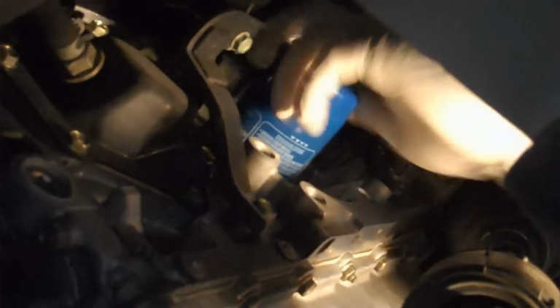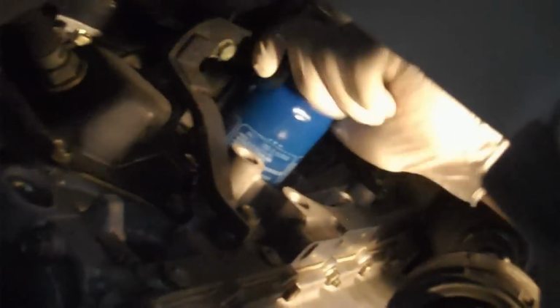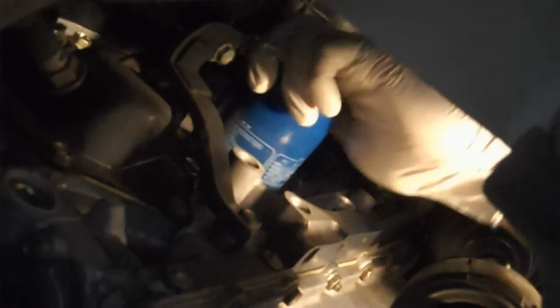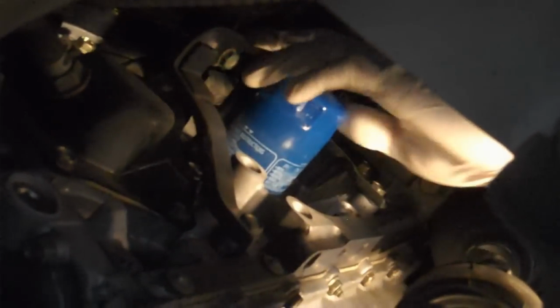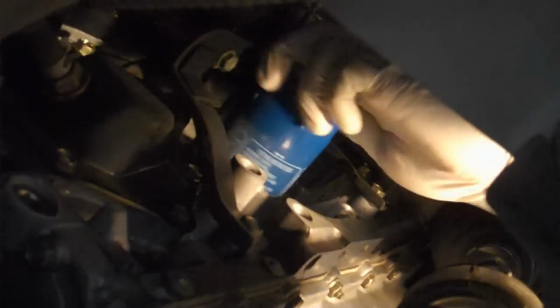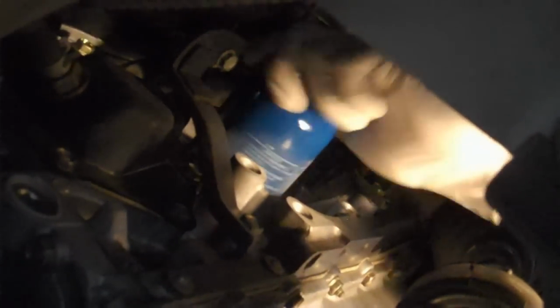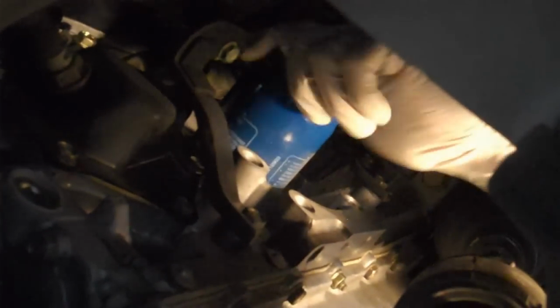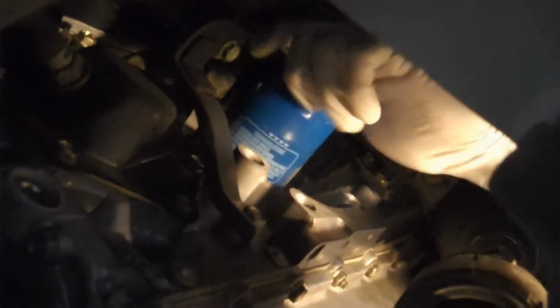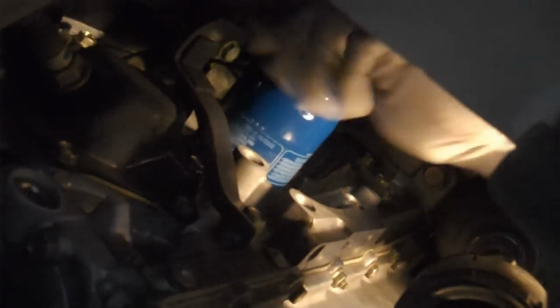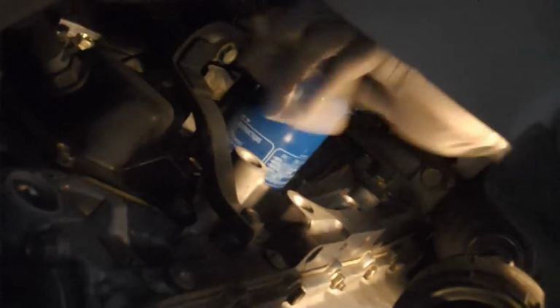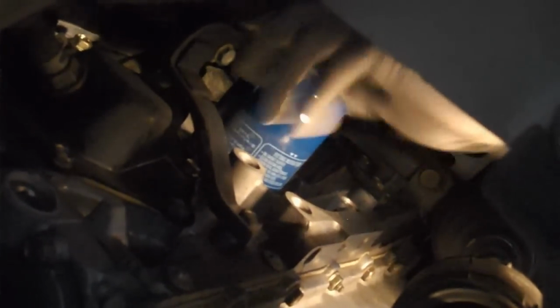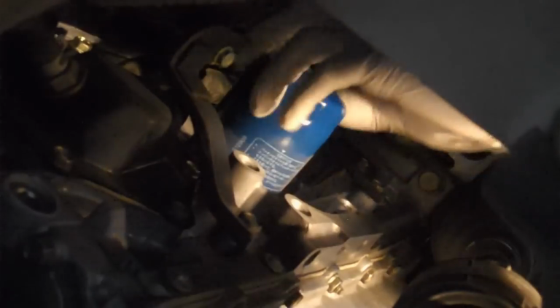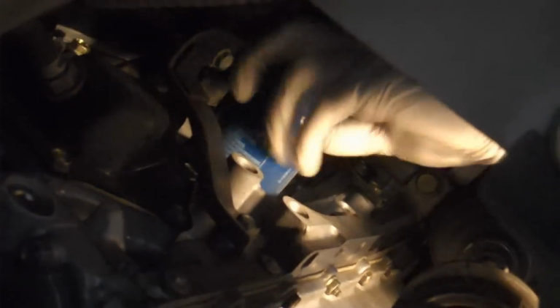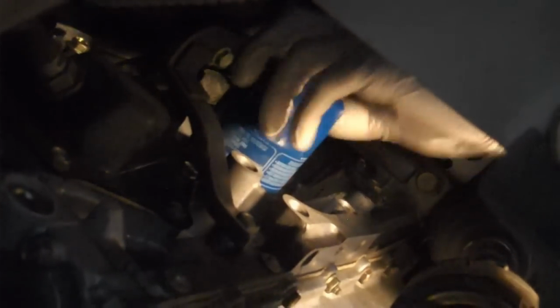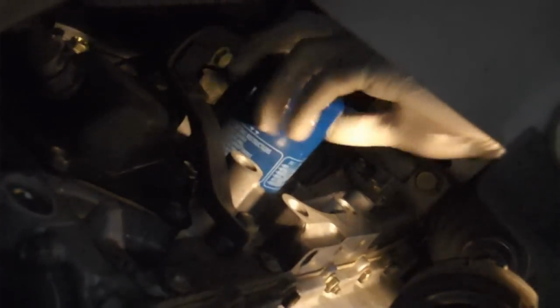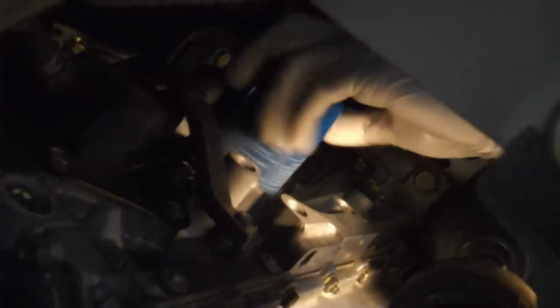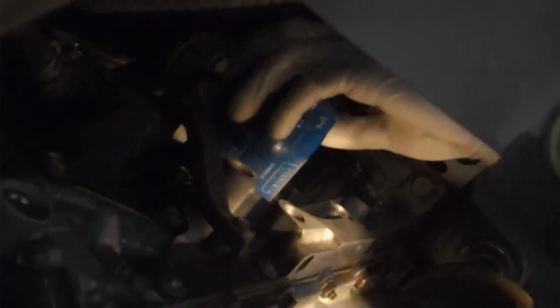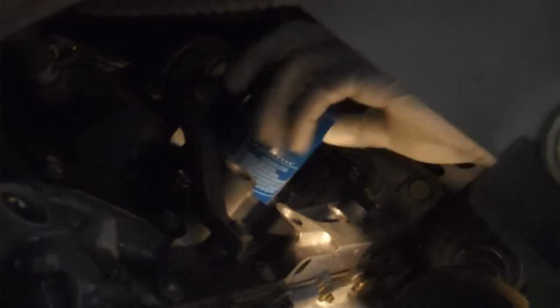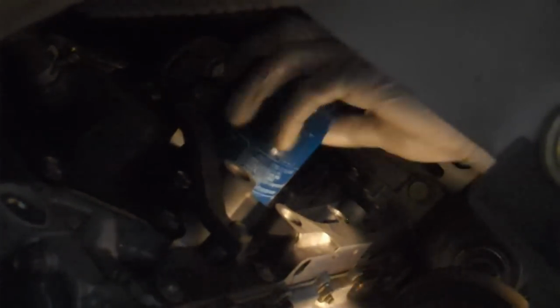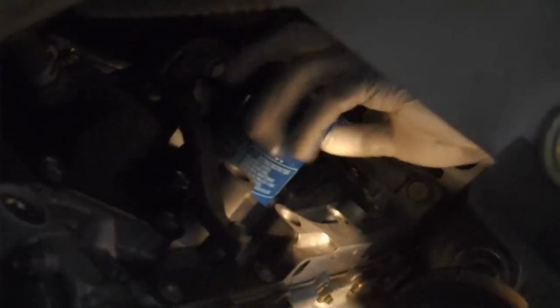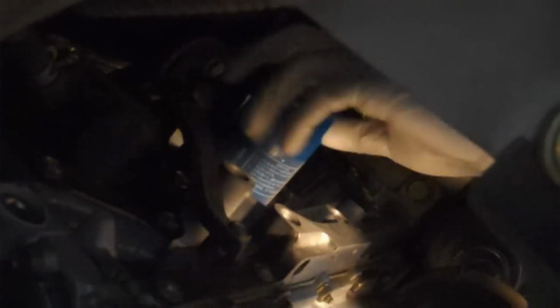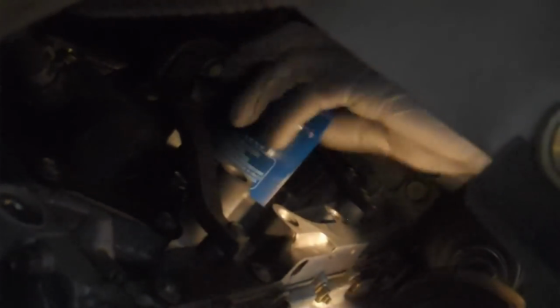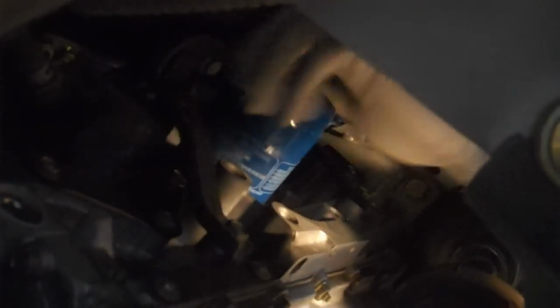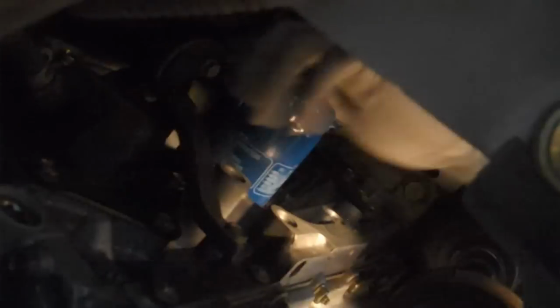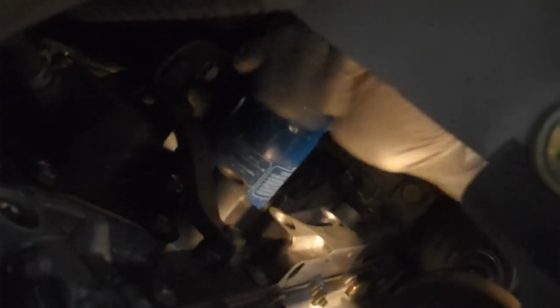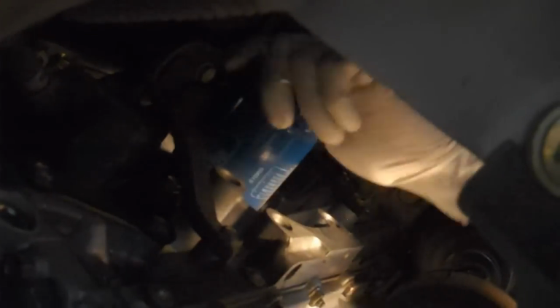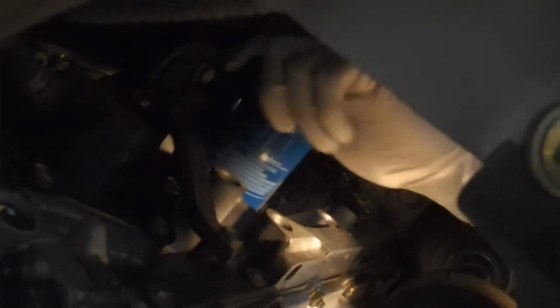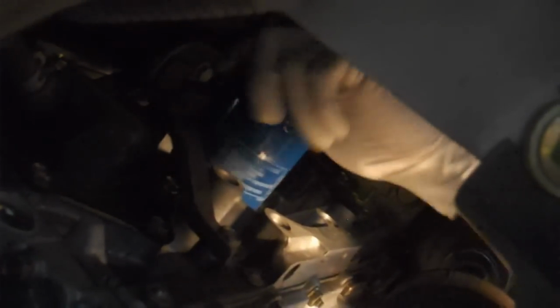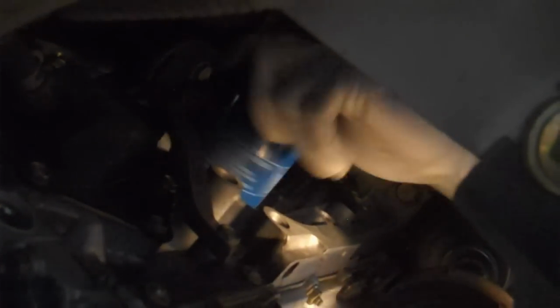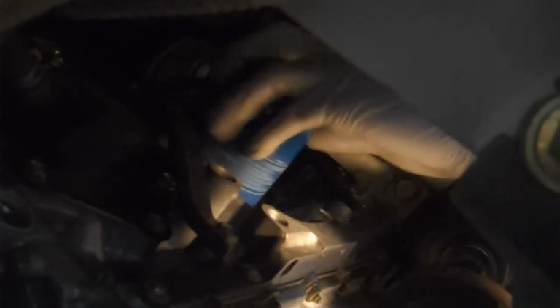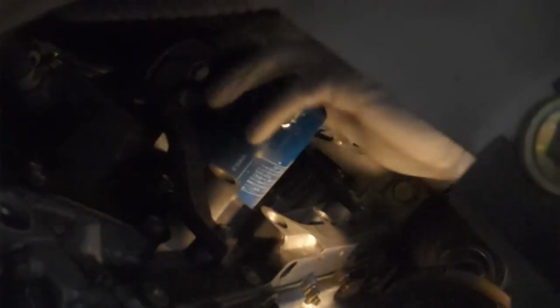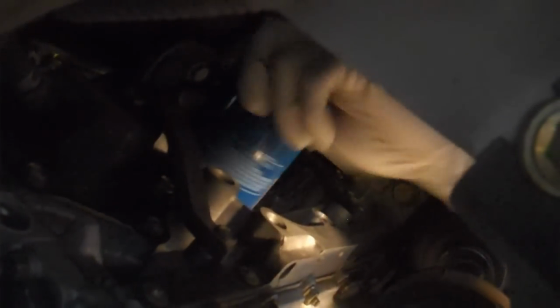Normally, oil will come out of the oil filter when you take it off, but I had my car on four jack stands and it had been sitting there for a while, so the oil had drained into the oil pan — that's why there's no oil coming out.